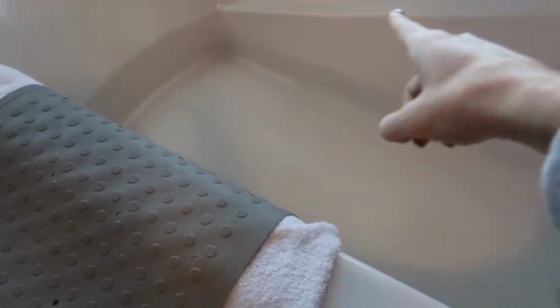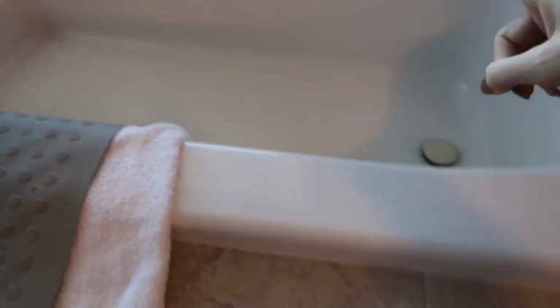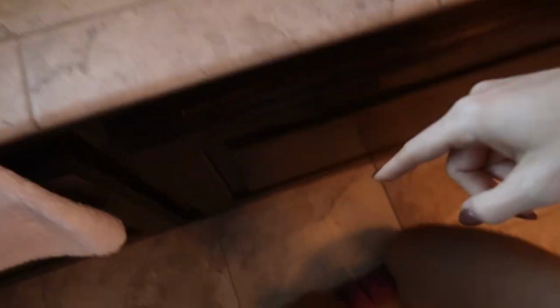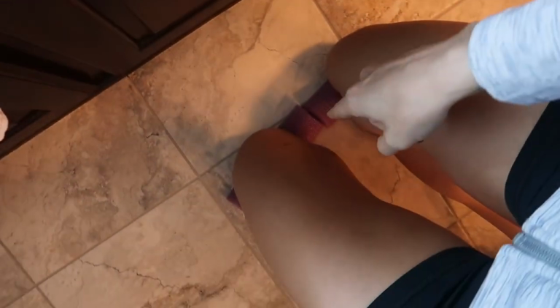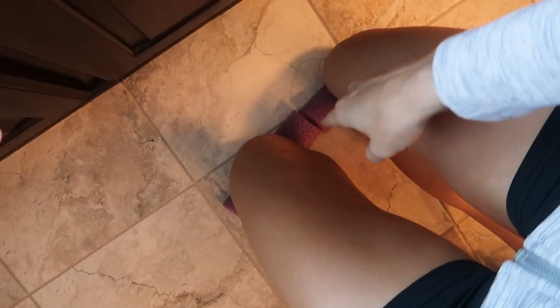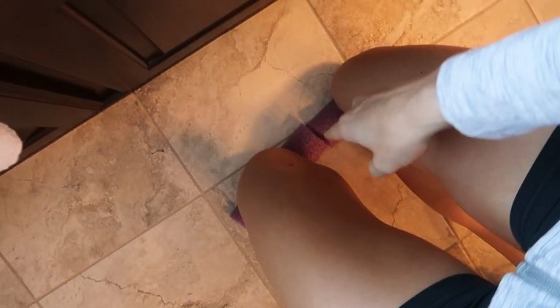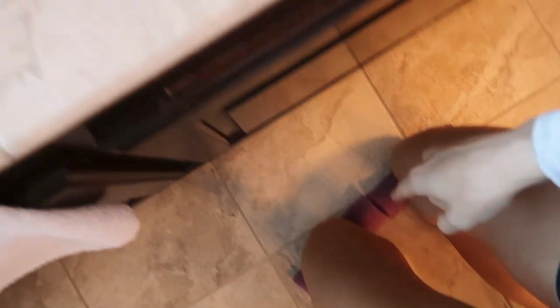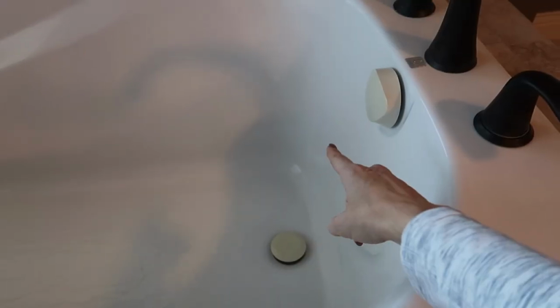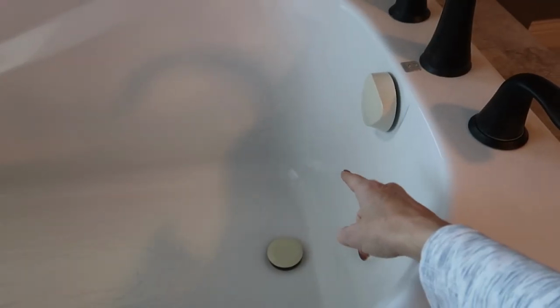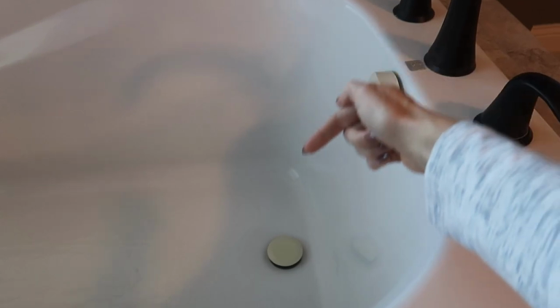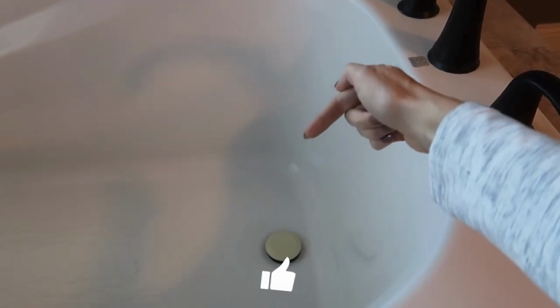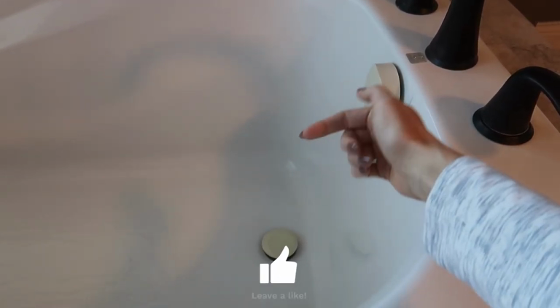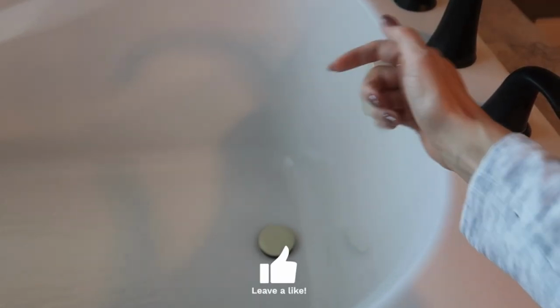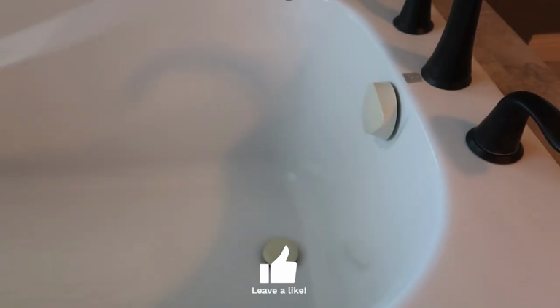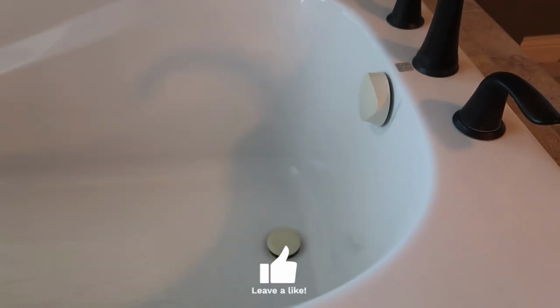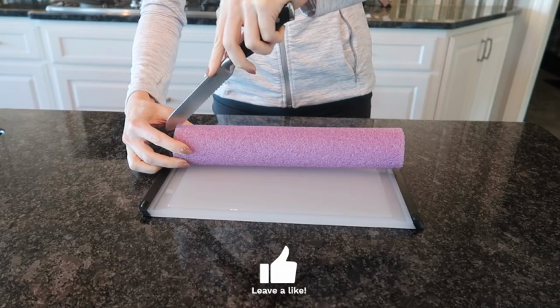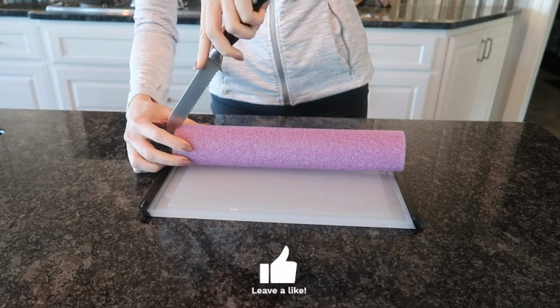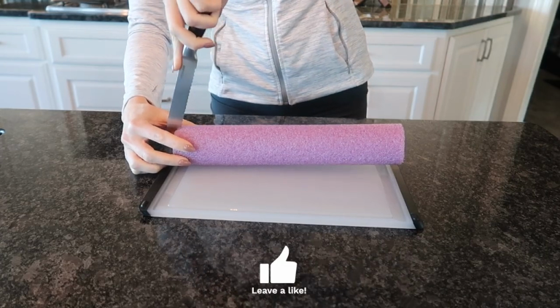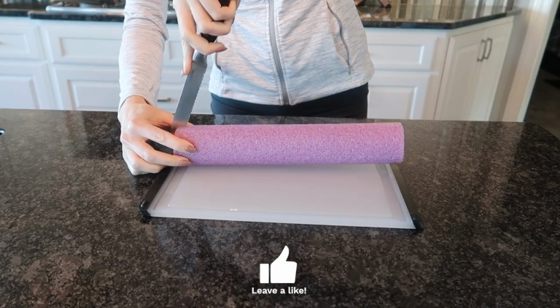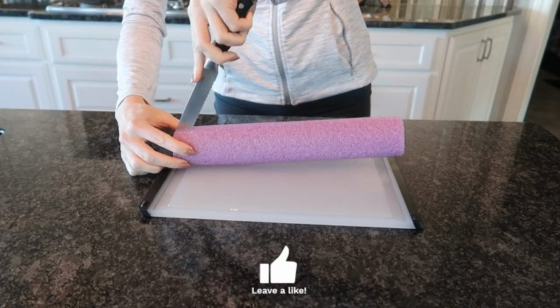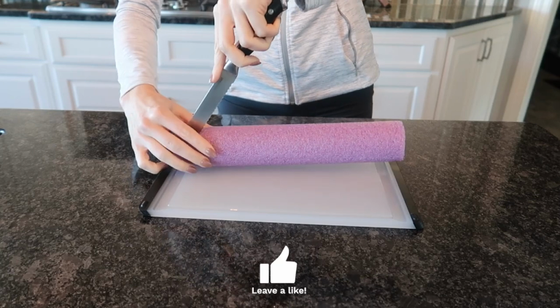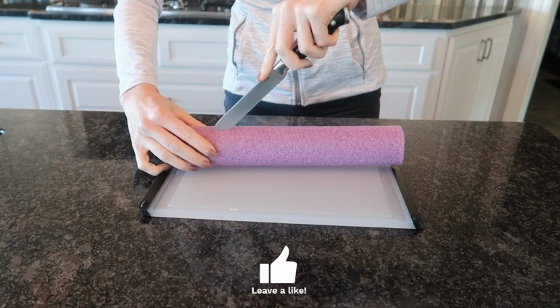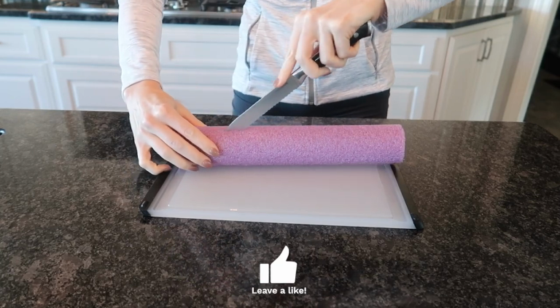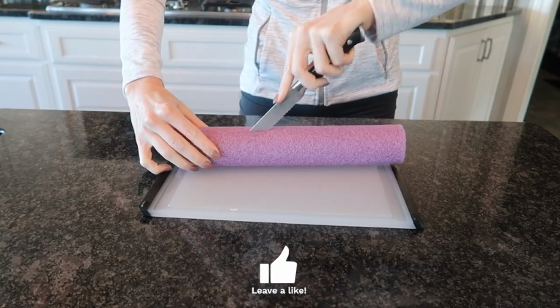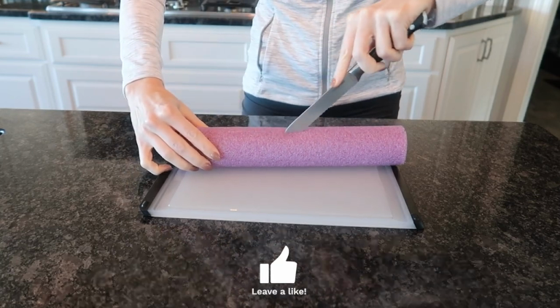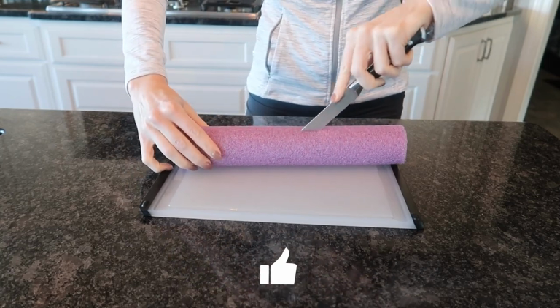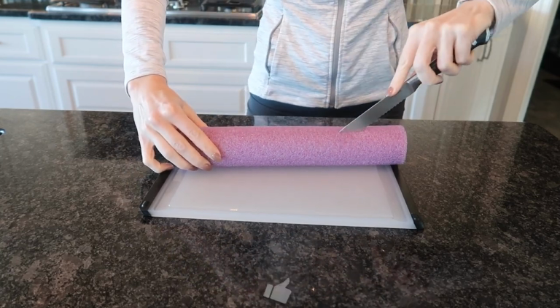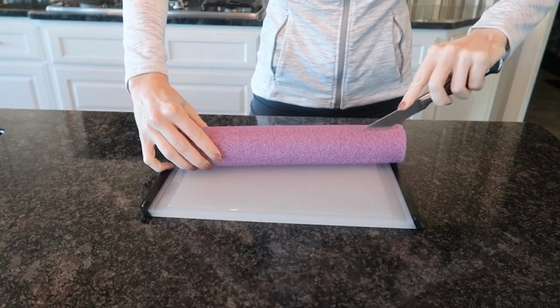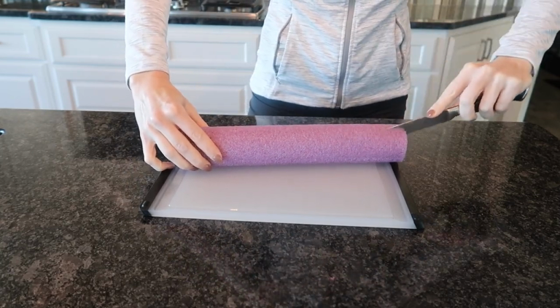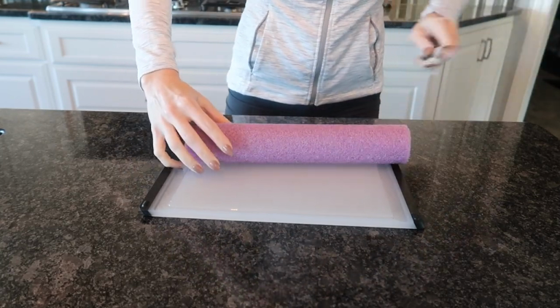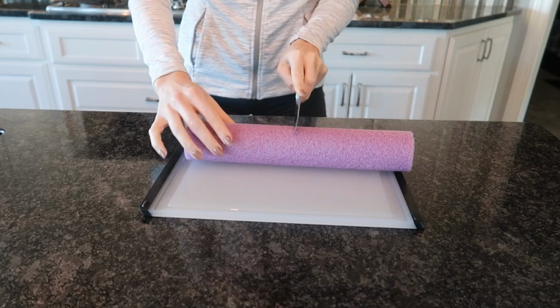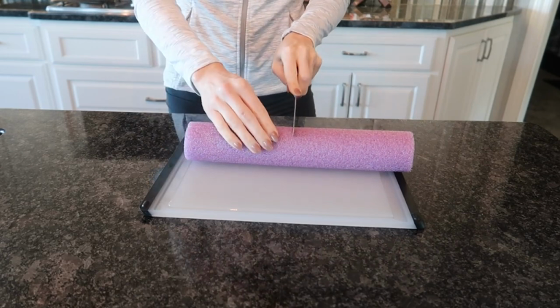Need to clean your bathtub but want to save your knees? If you want to learn a really cool bathtub cleaning hack, I'll link that in the description box below. This time, let's just cut the pool noodle right down the middle.